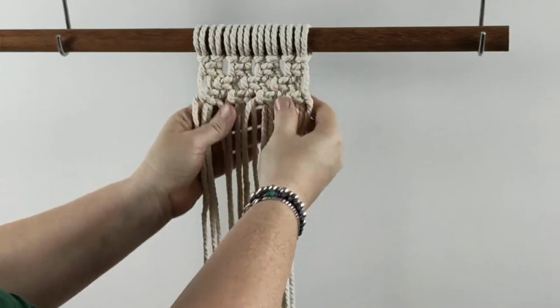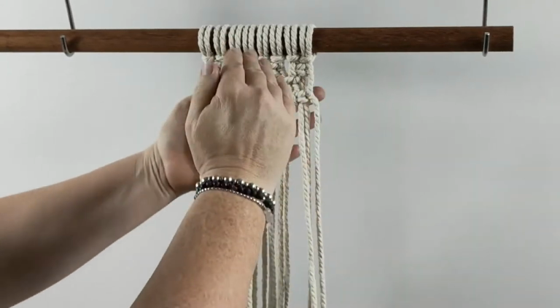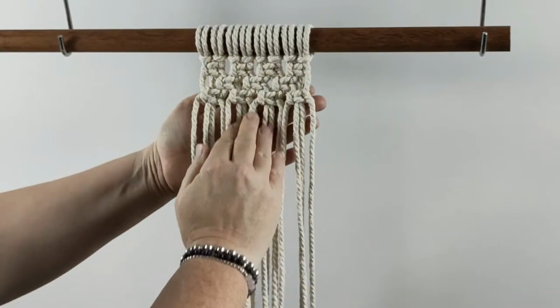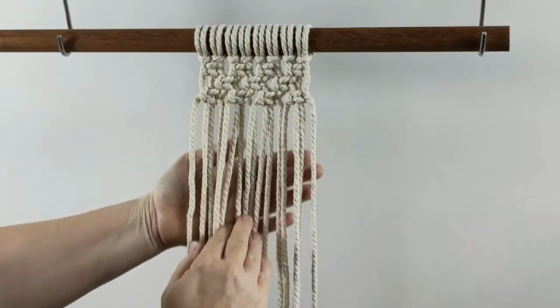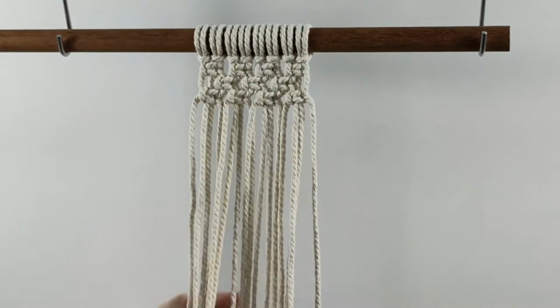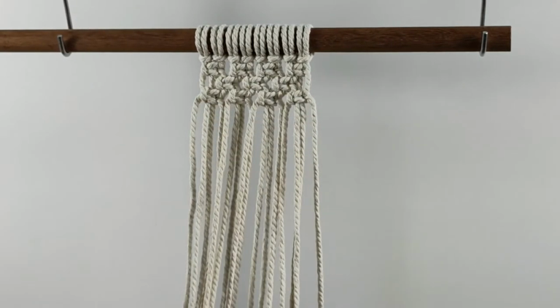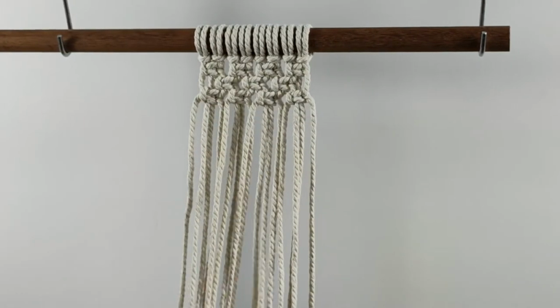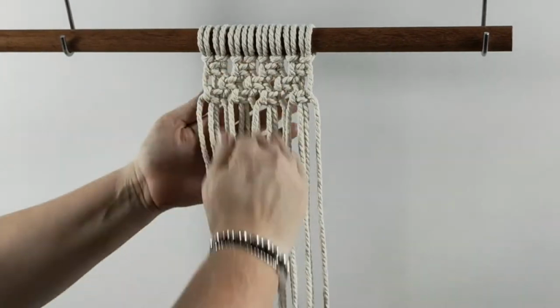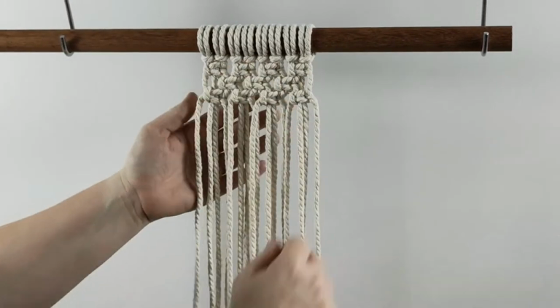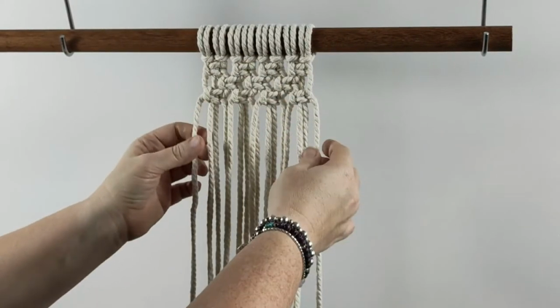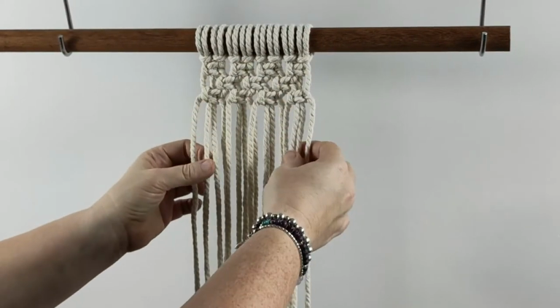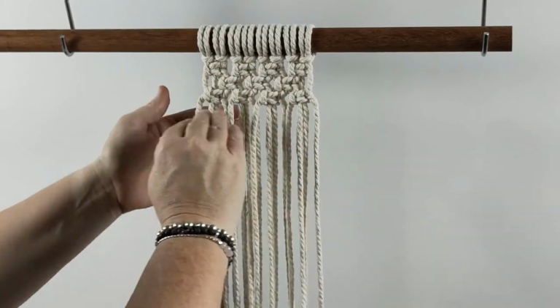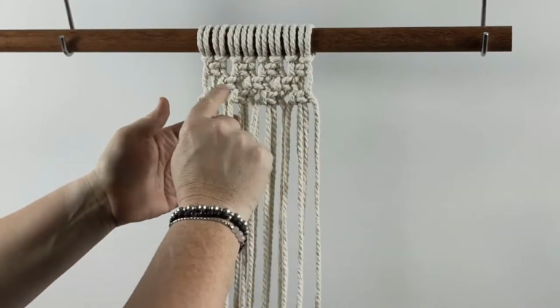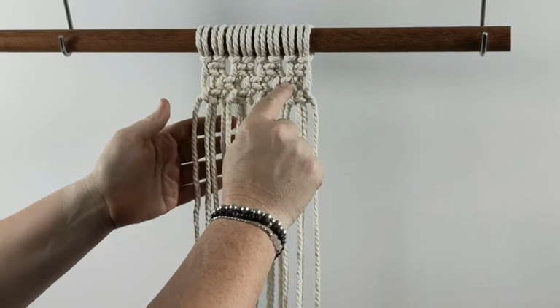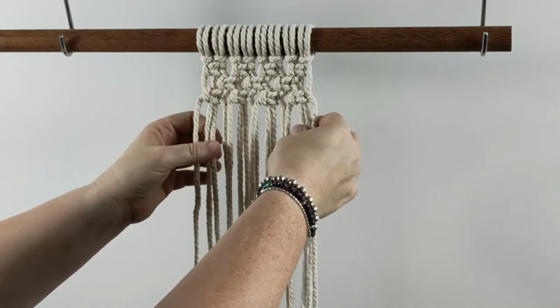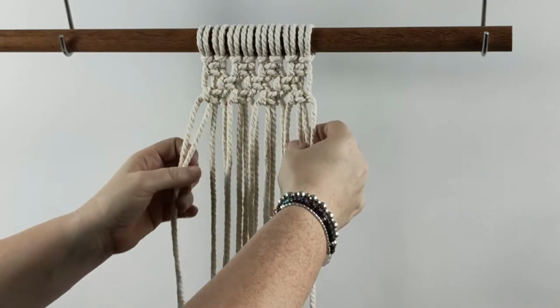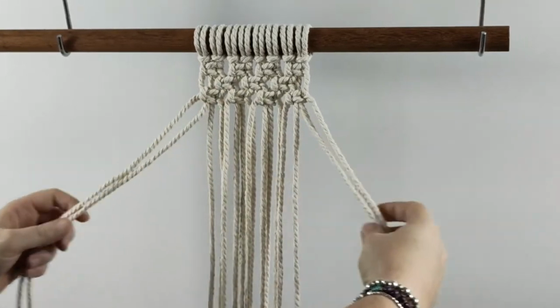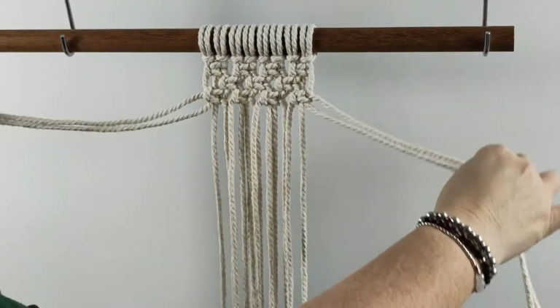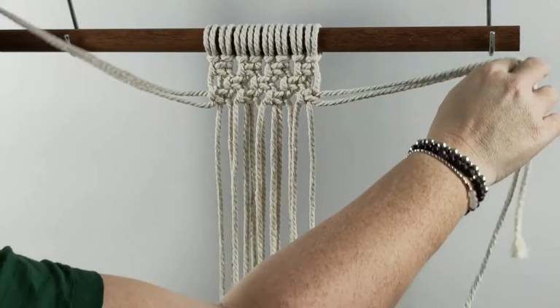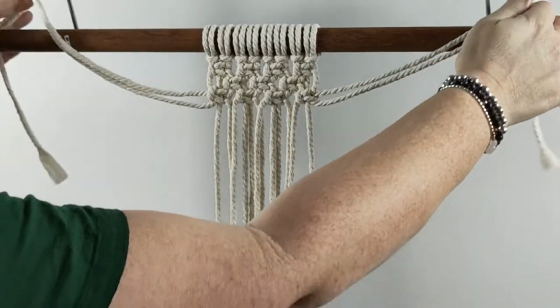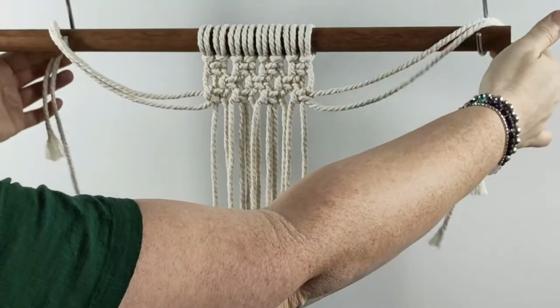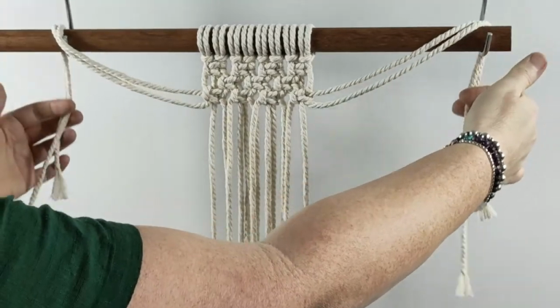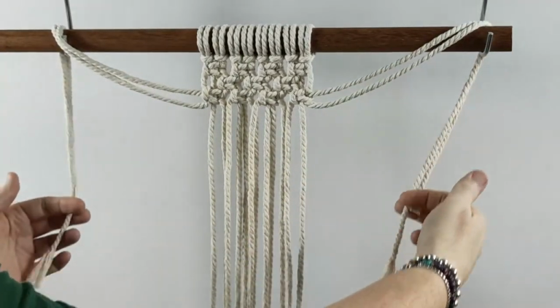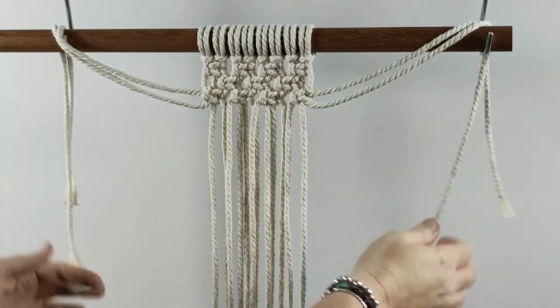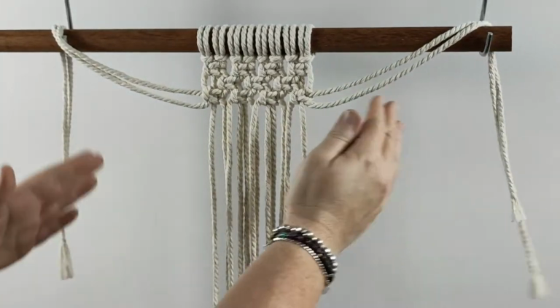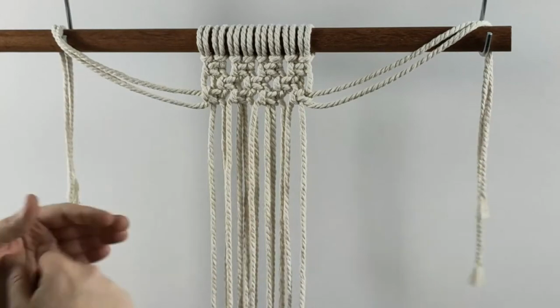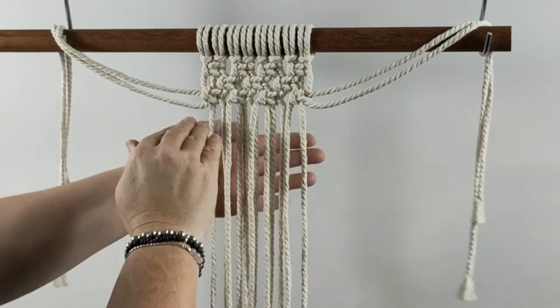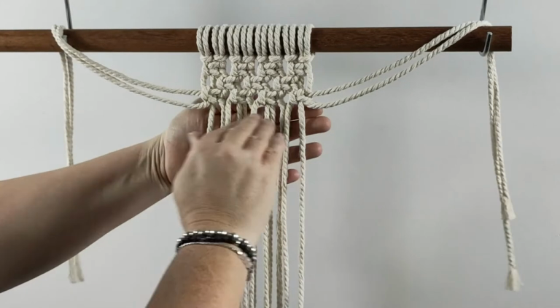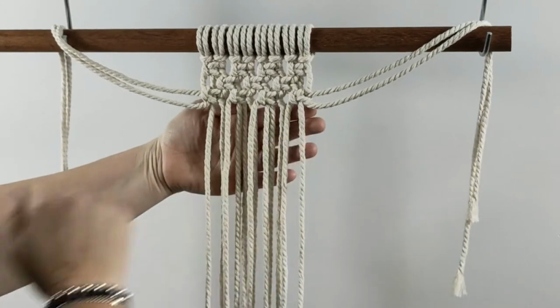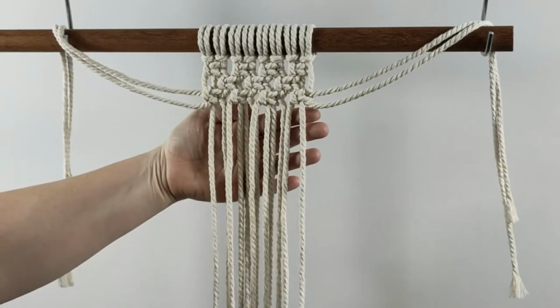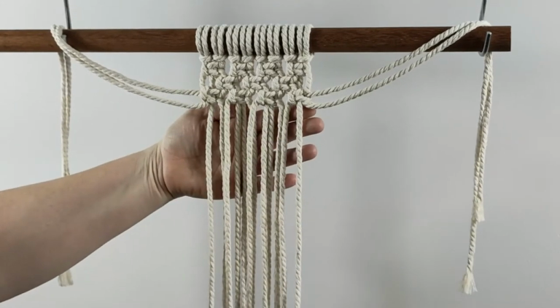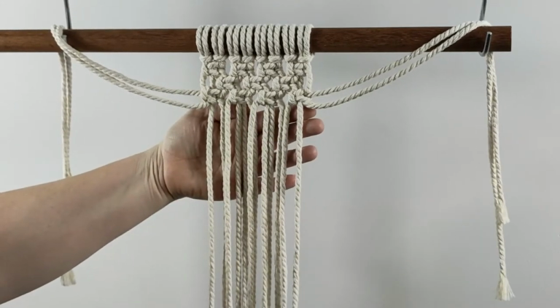You can continue this pattern down as far as you'd like. If you wanted to do another row, you would then drop these two chords on either side again and do another row of square knots.